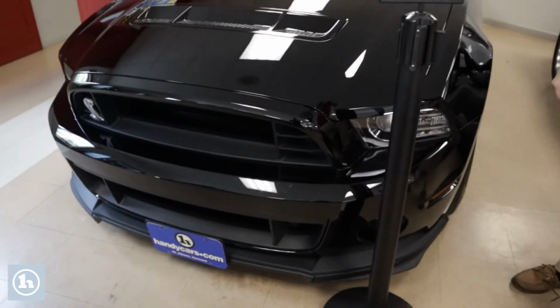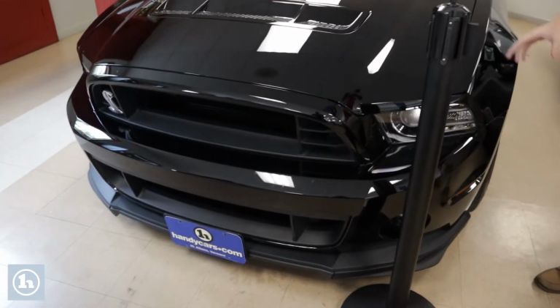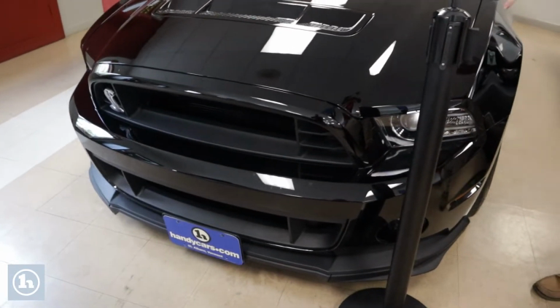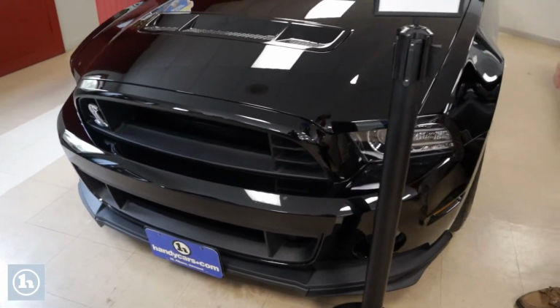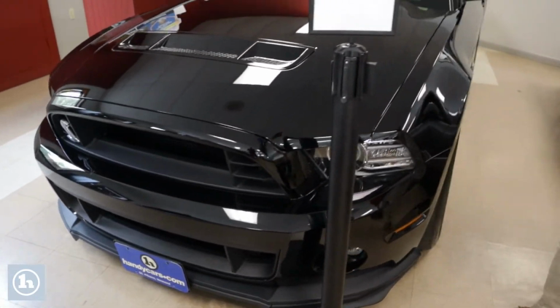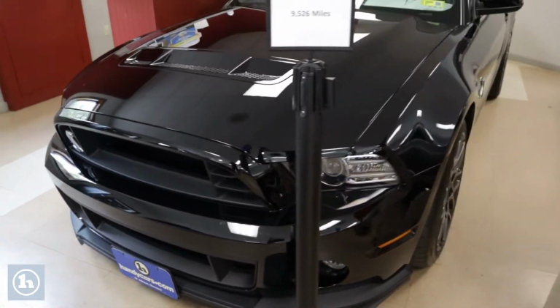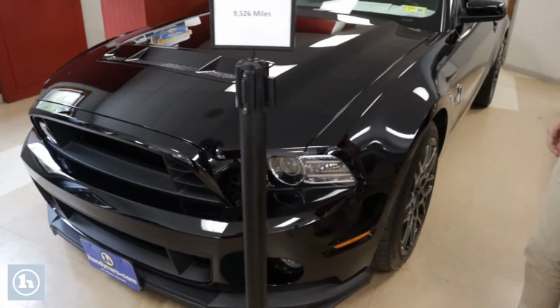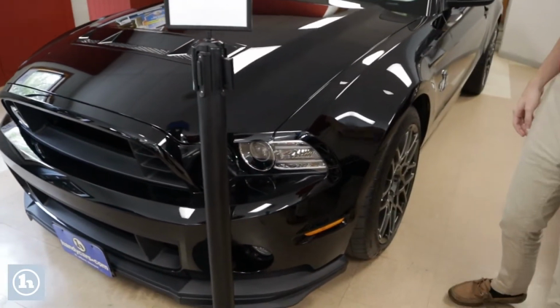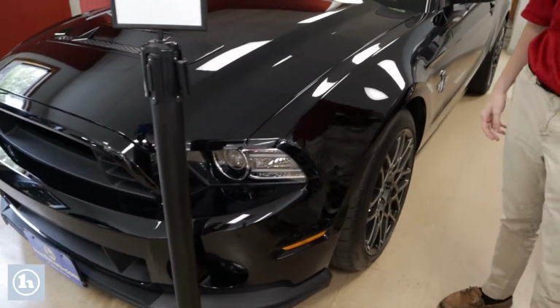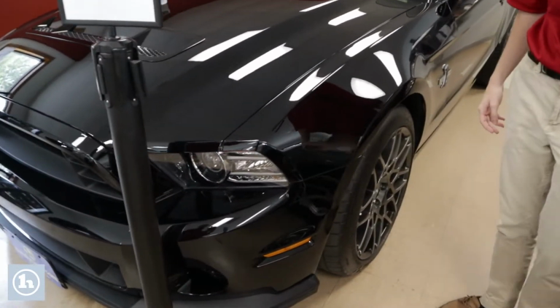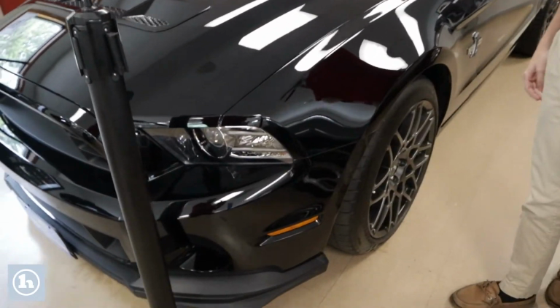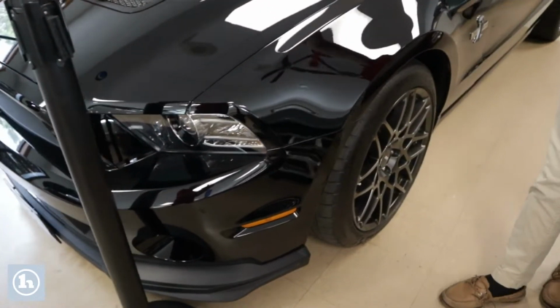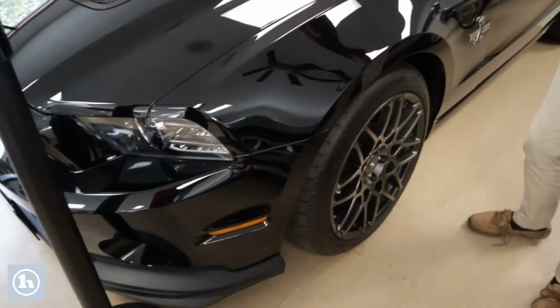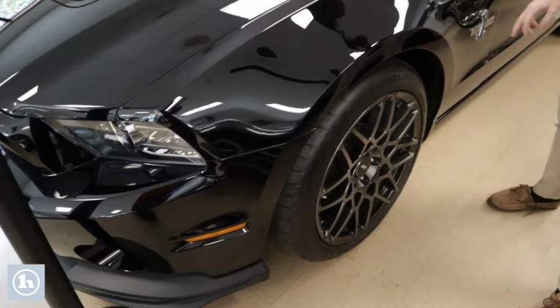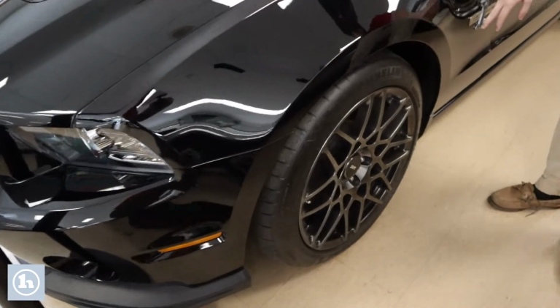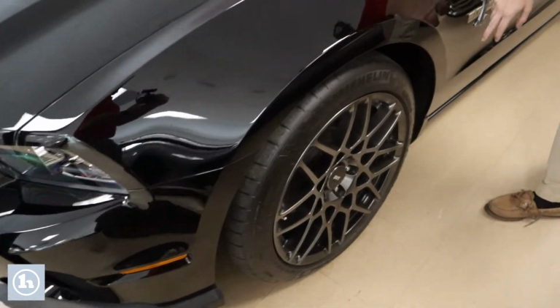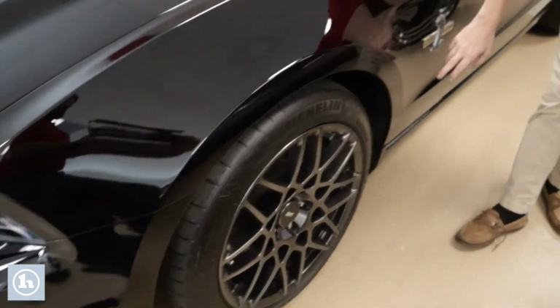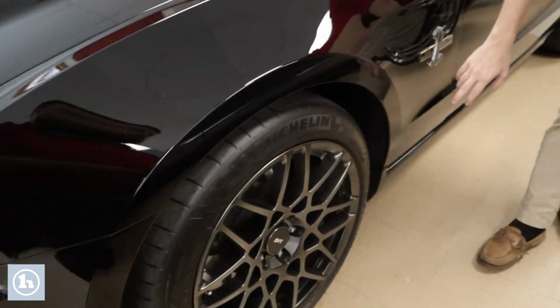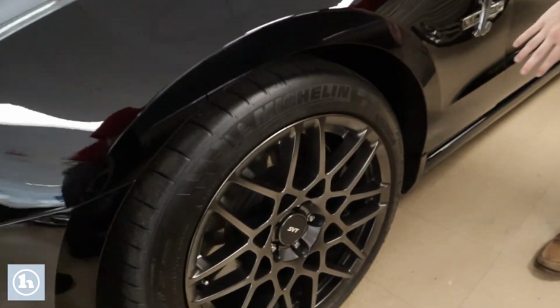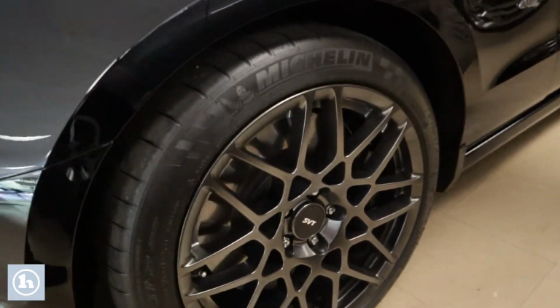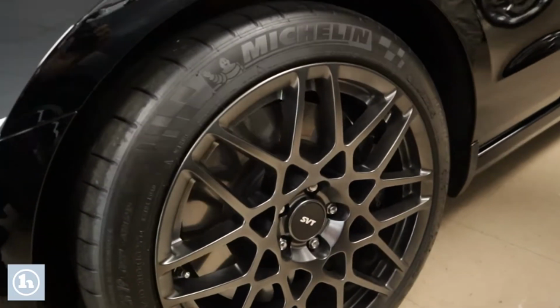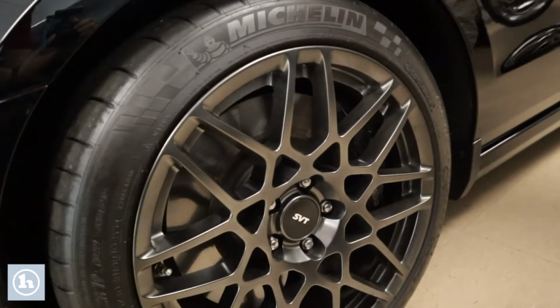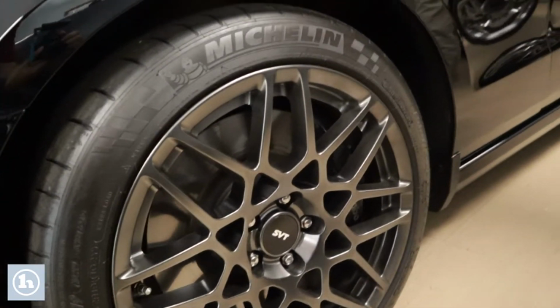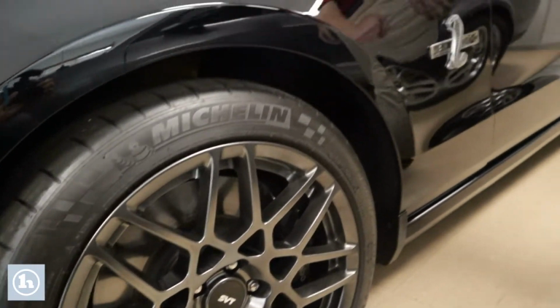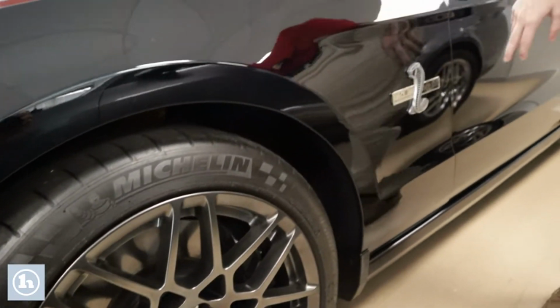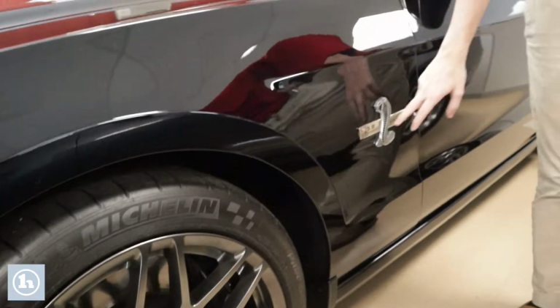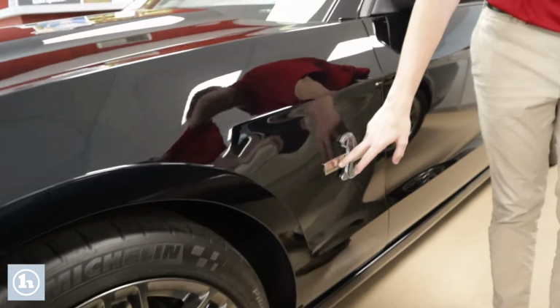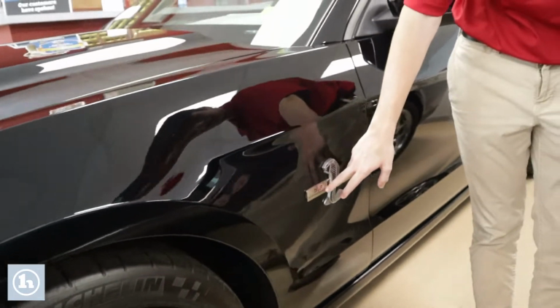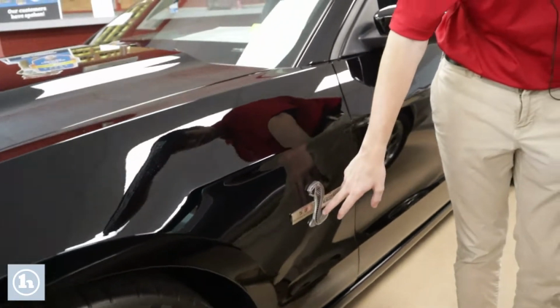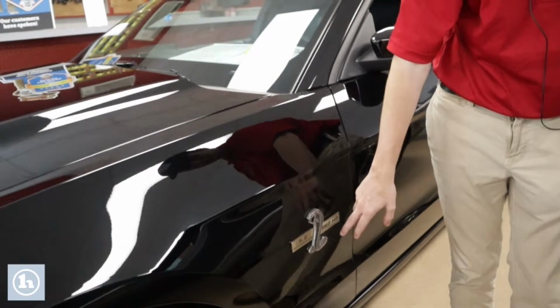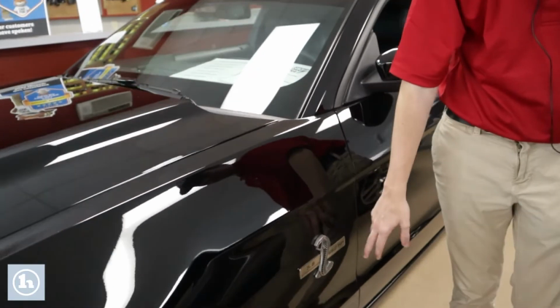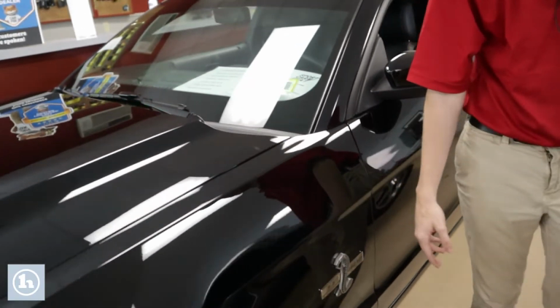You see it's all in this black color here with the Pilot Sport 4s on it. You see the 5.8 liter supercharged V8.